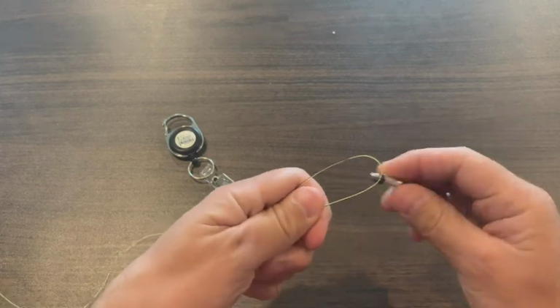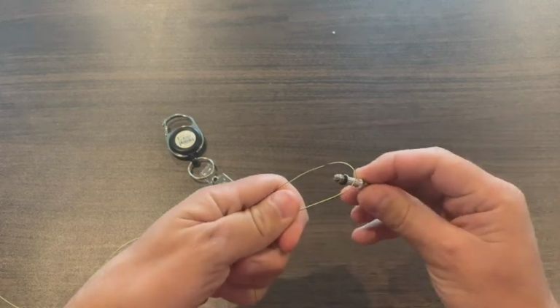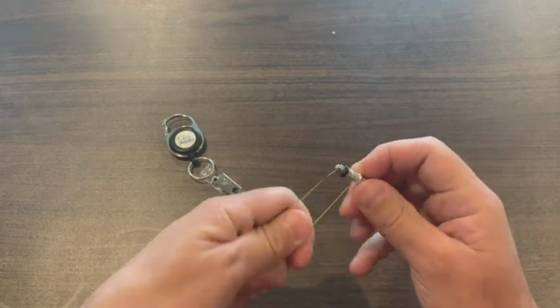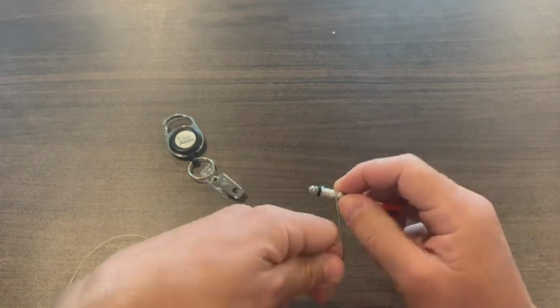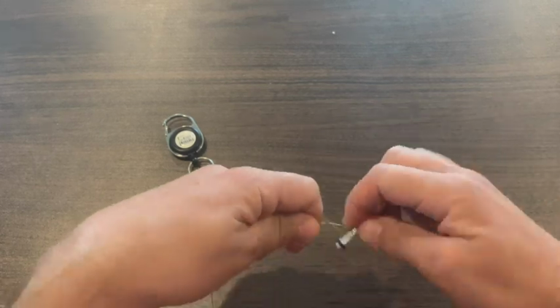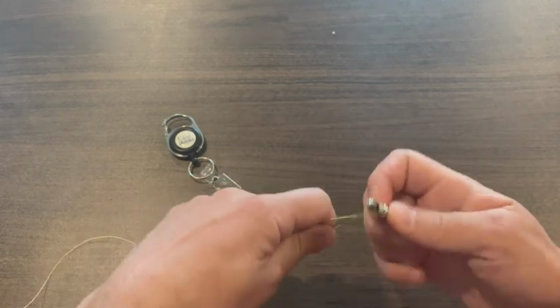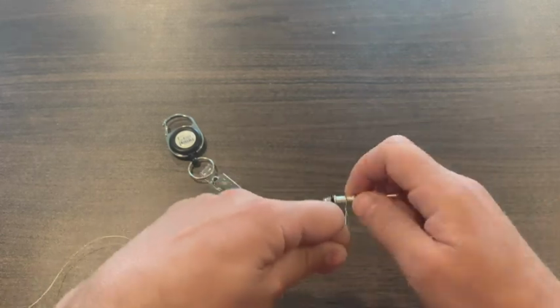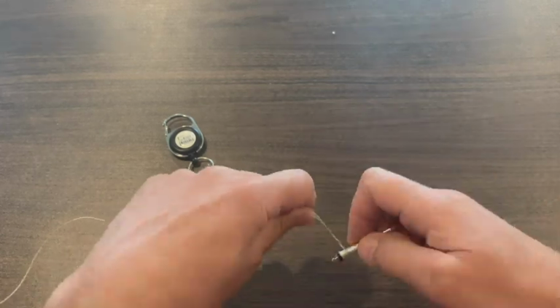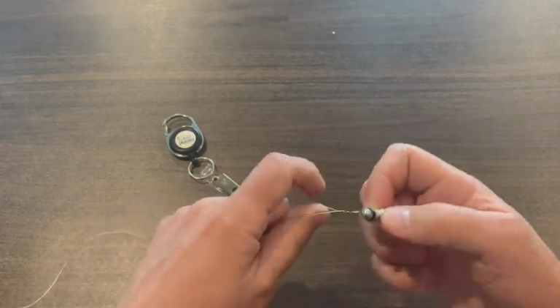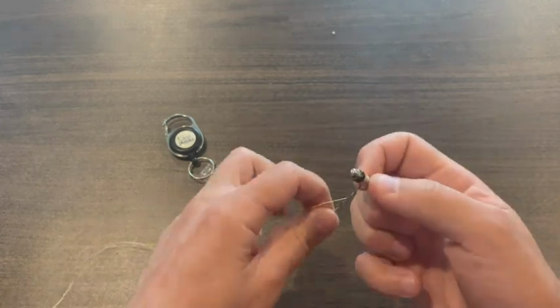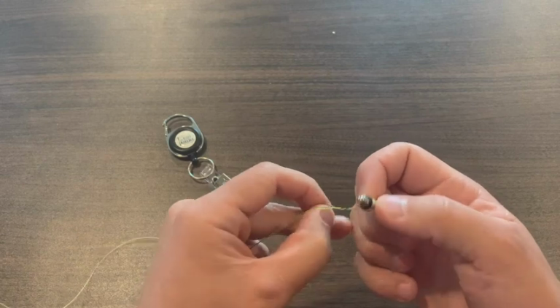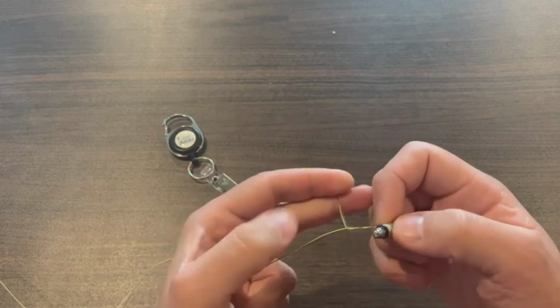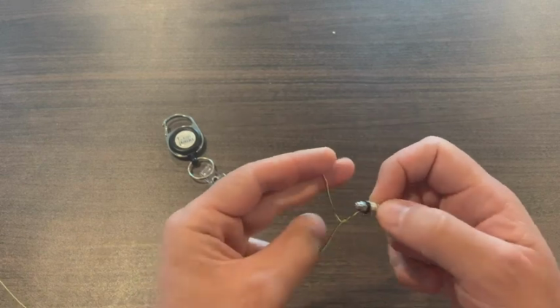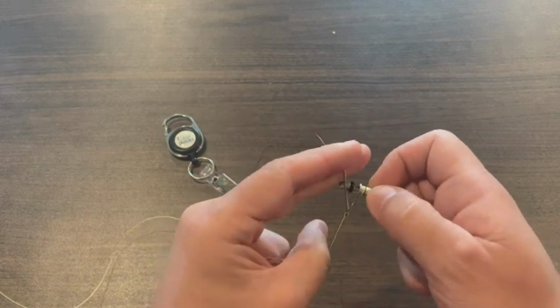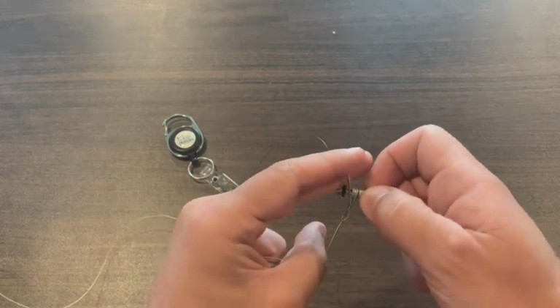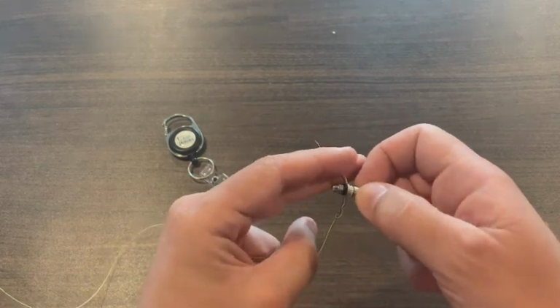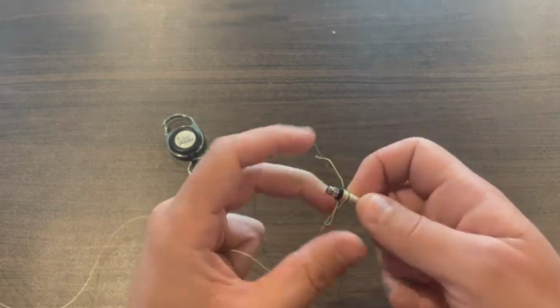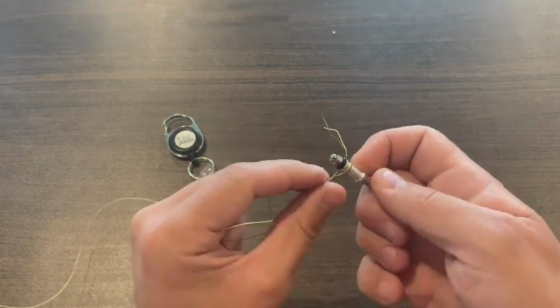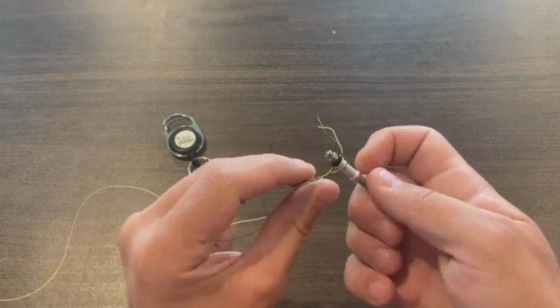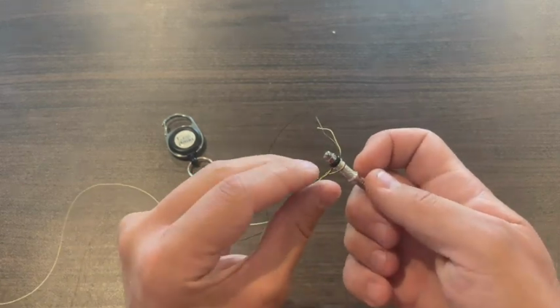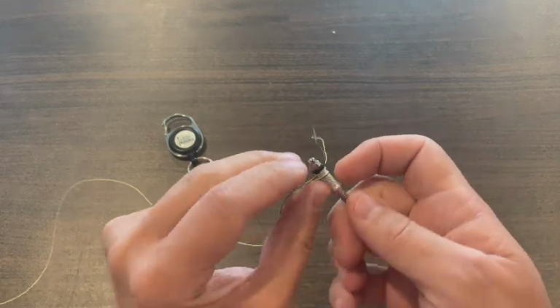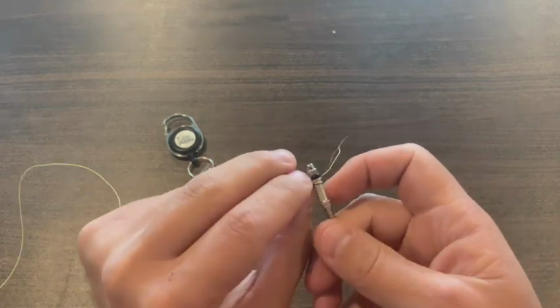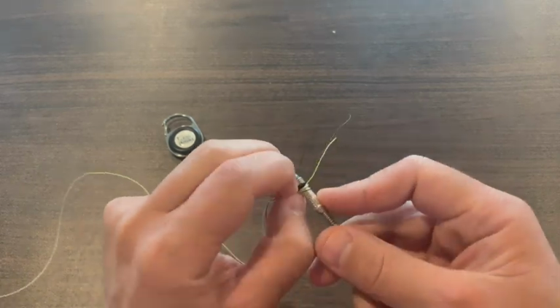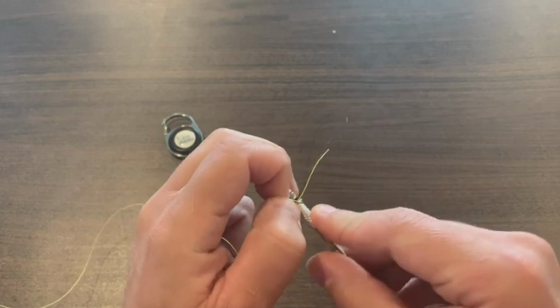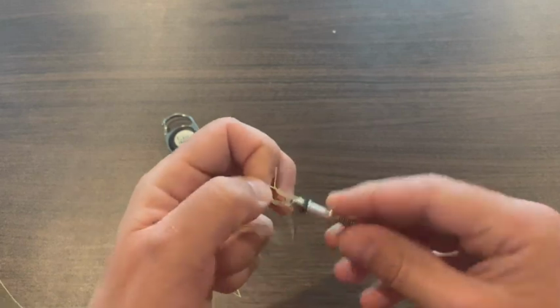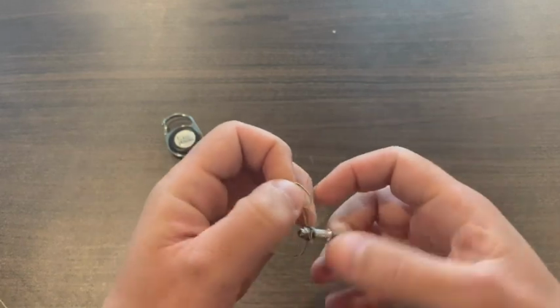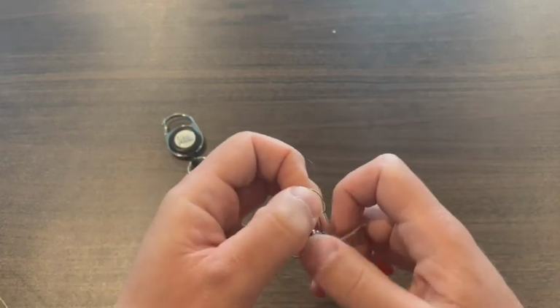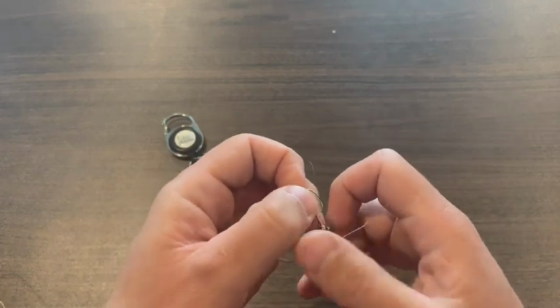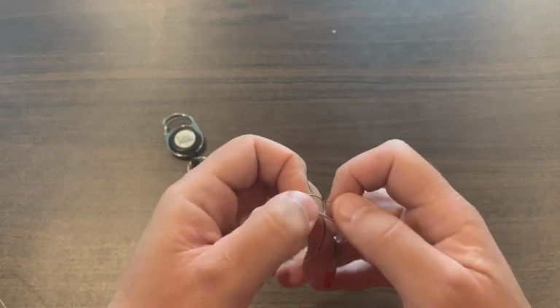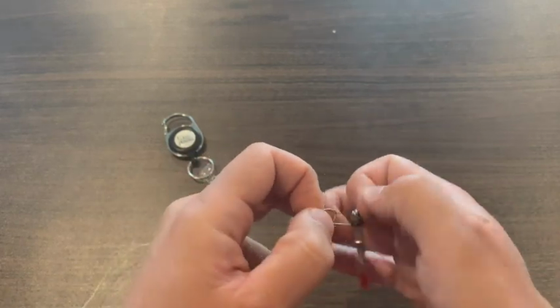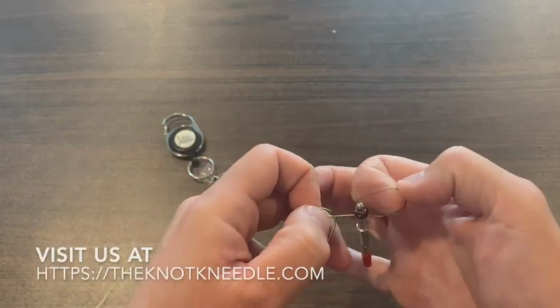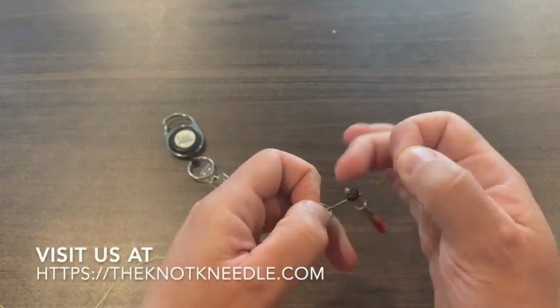Take the slide and spin it around just like you would with hemostats, but the advantage to the knot needle is it has that rubber o-ring so it doesn't crimp your thin tippets and make them weaker.